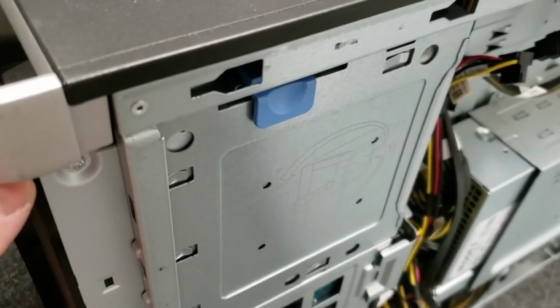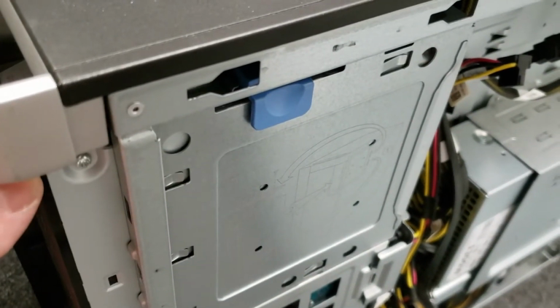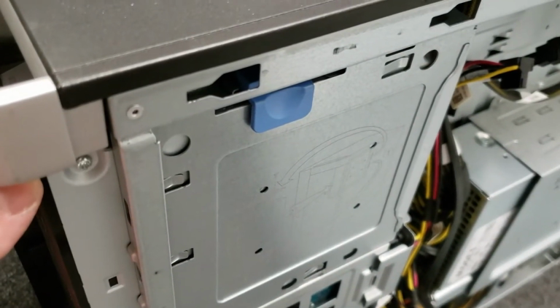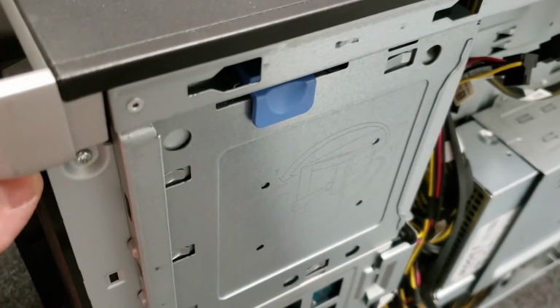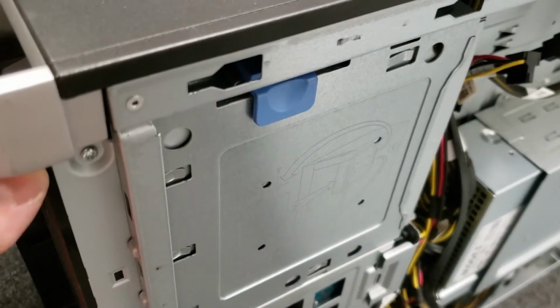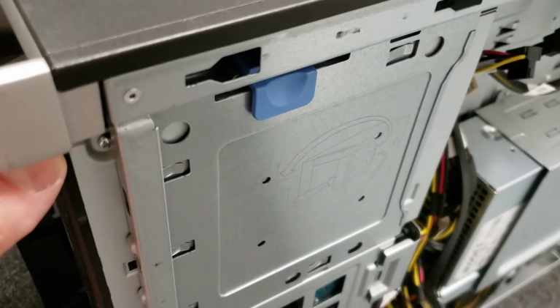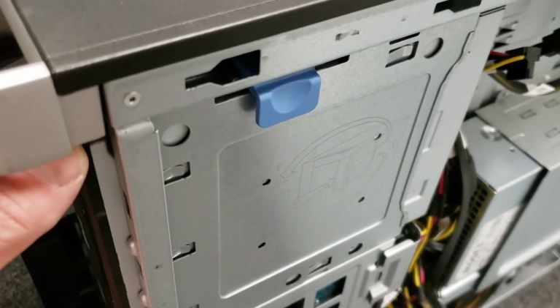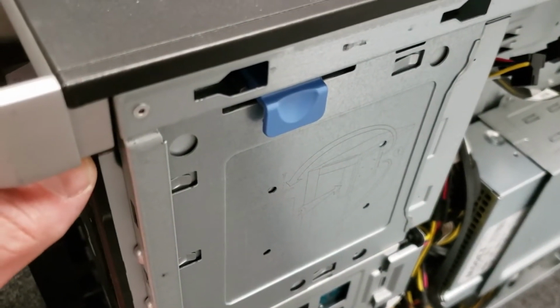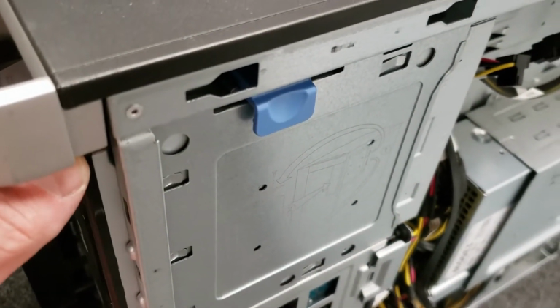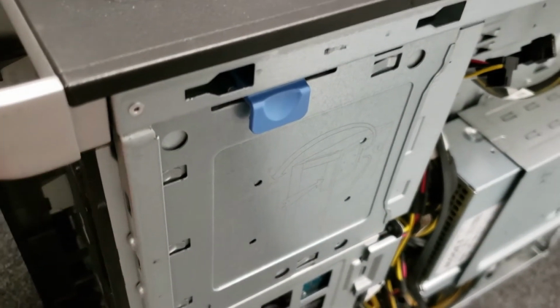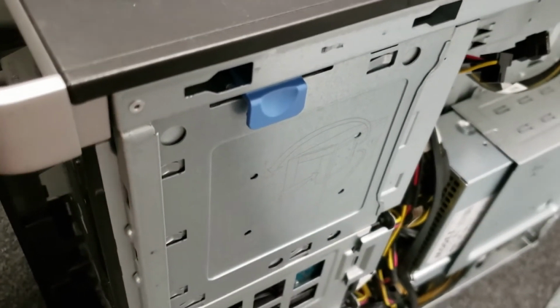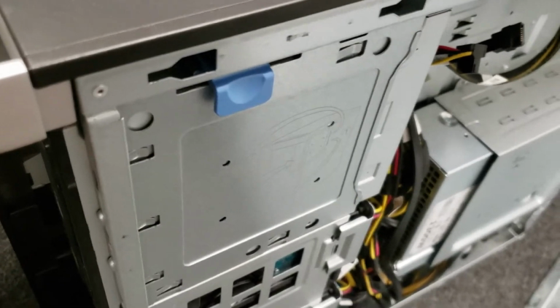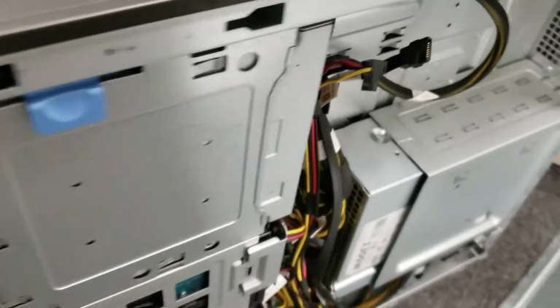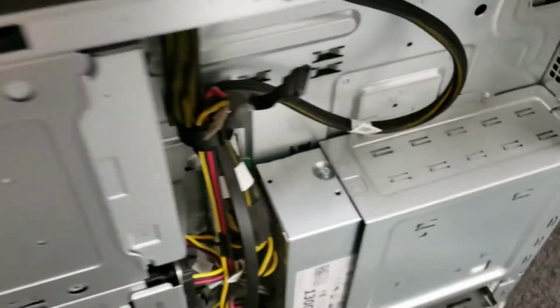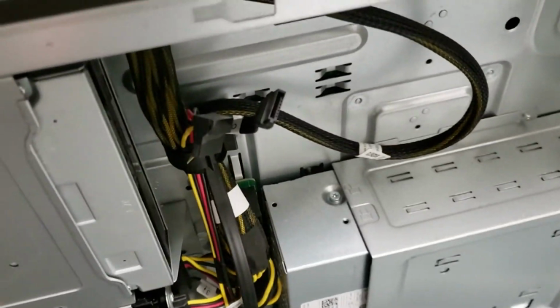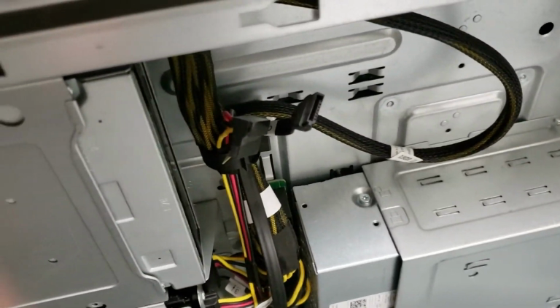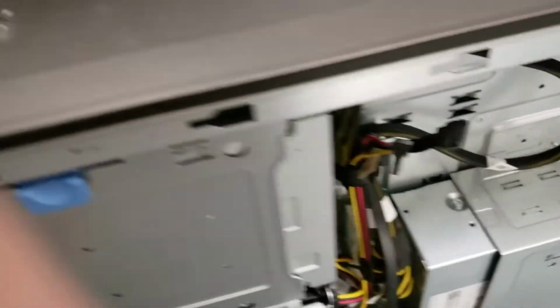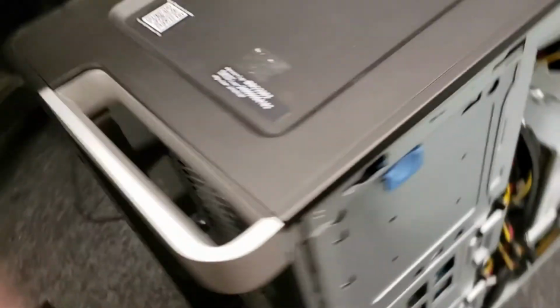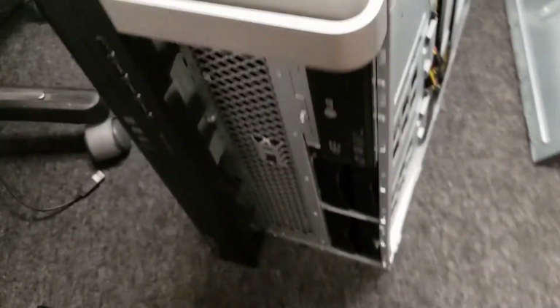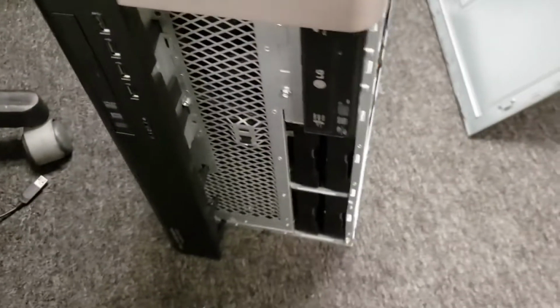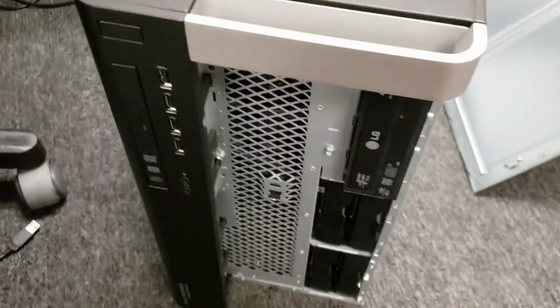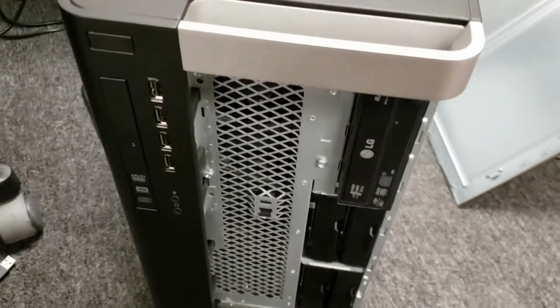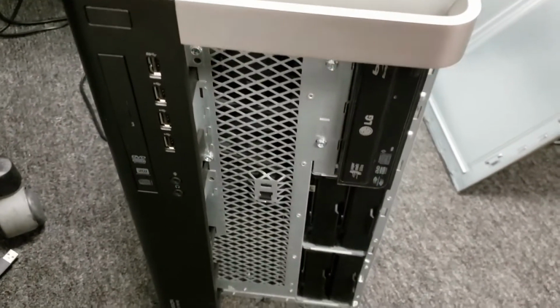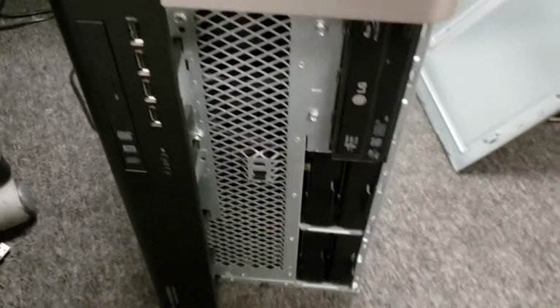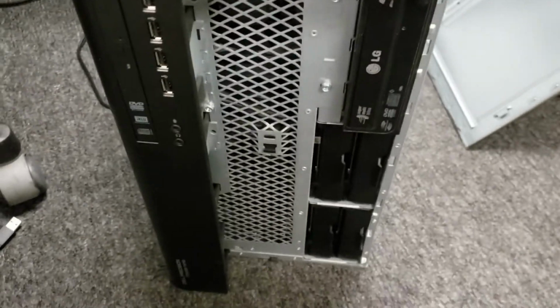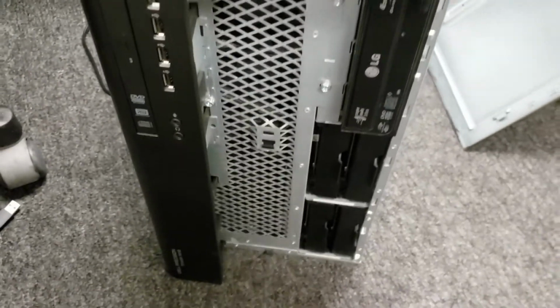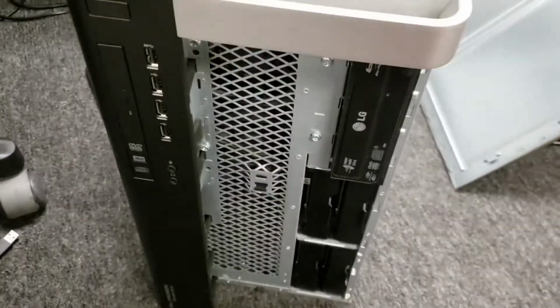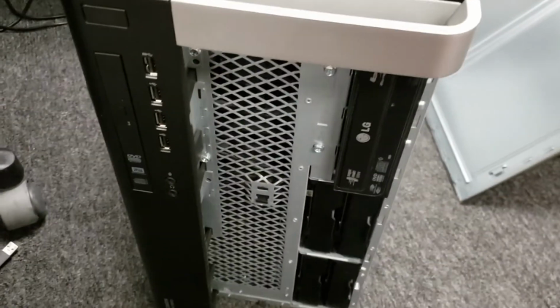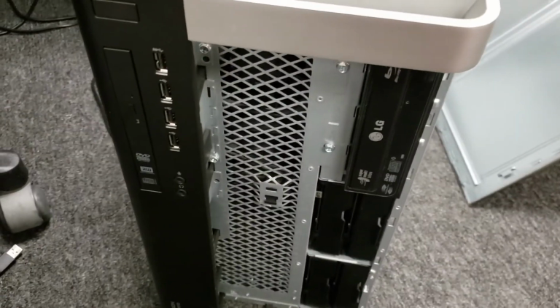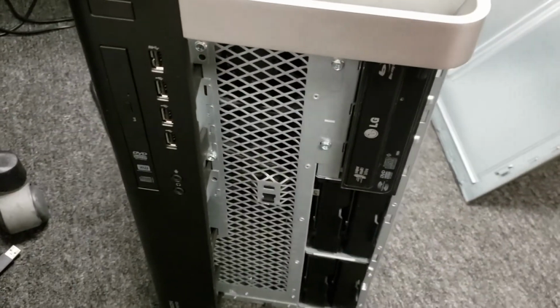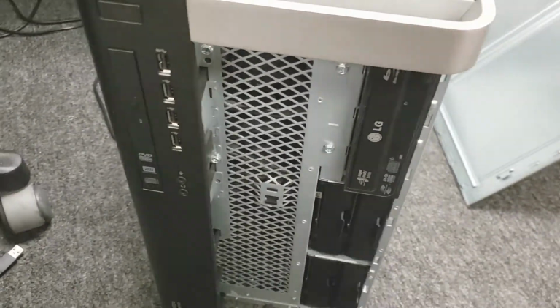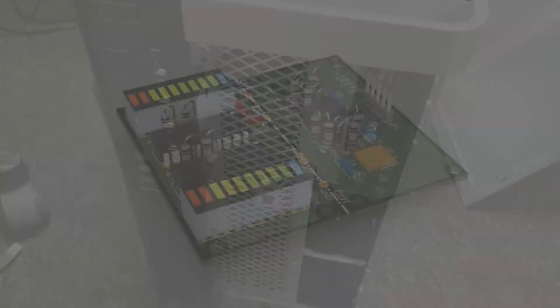But if you want a Blu-ray burner like I do — I love these Dell cases, they always design them so beautifully. Look at this — oh, that's satisfying! Then all I have to do is plug it in and put the bezel back on. That's all there is to it.